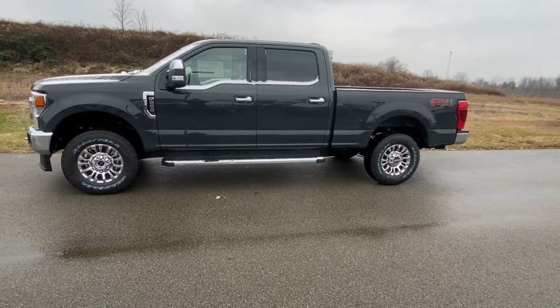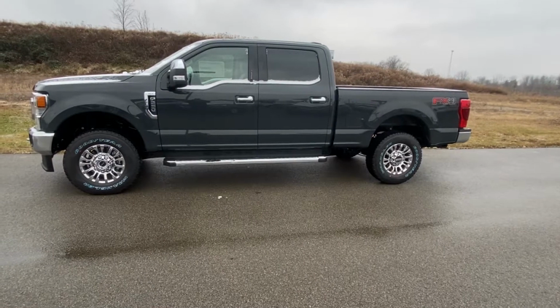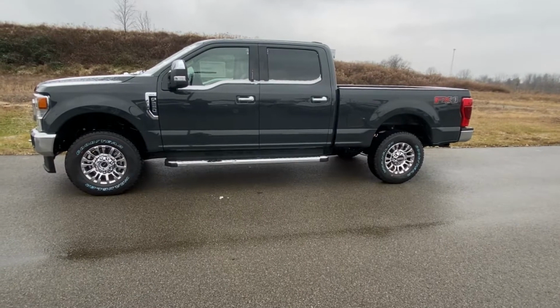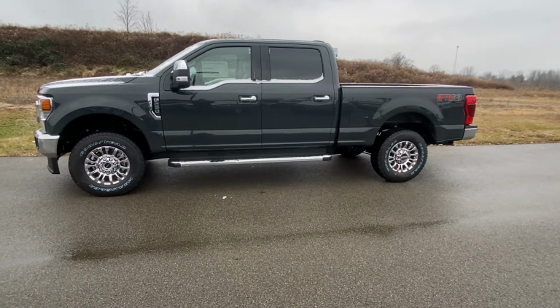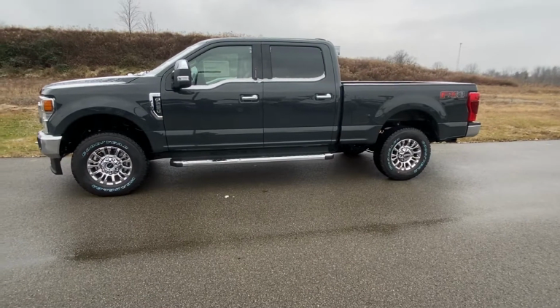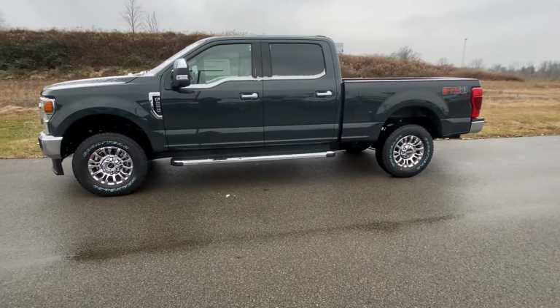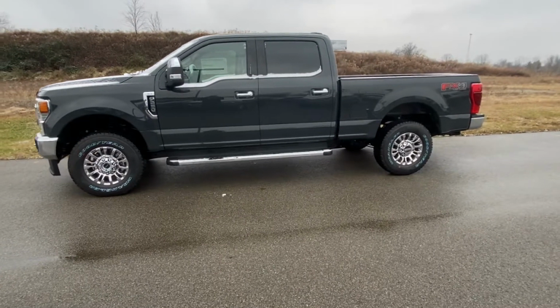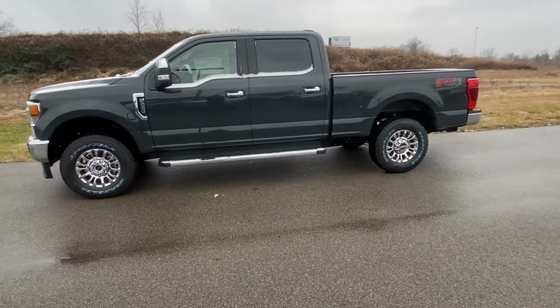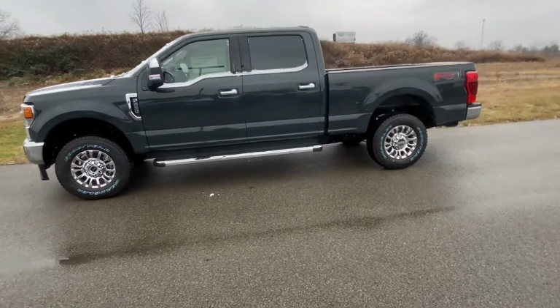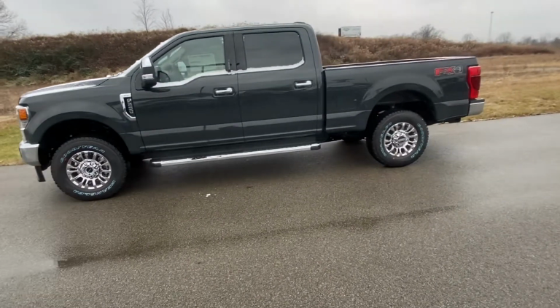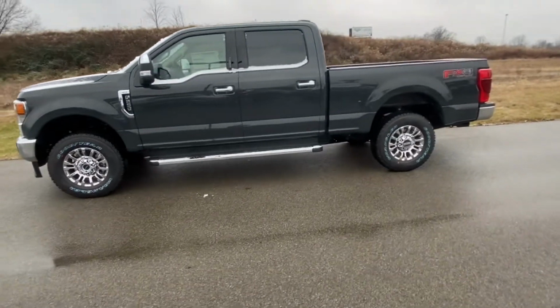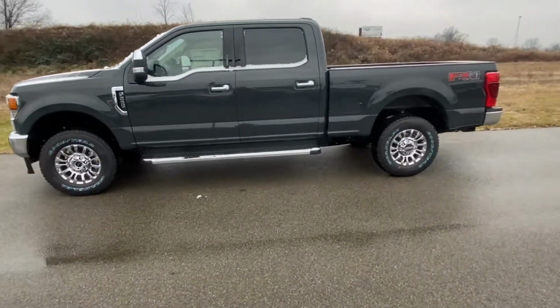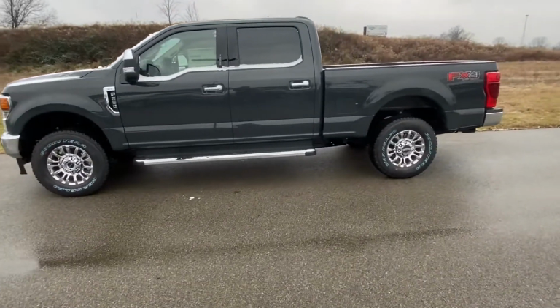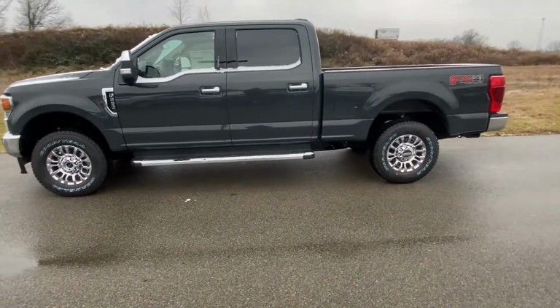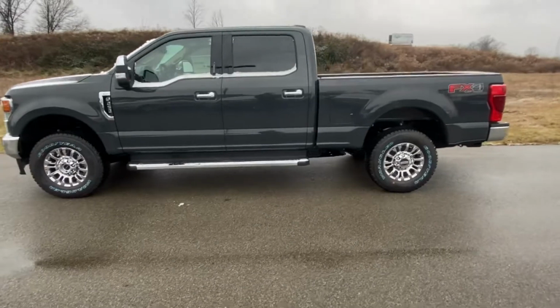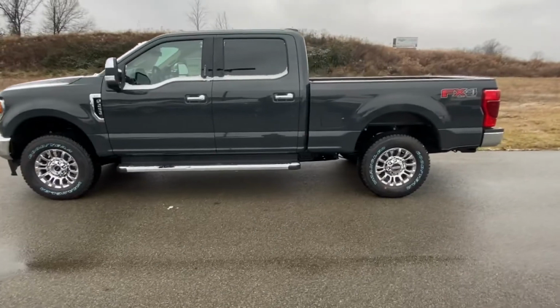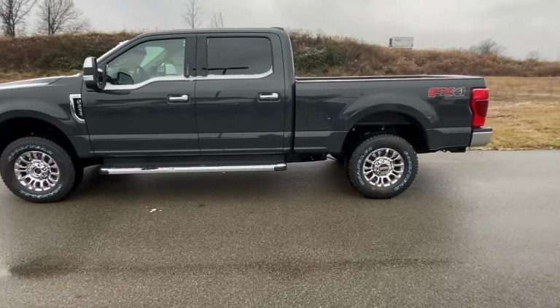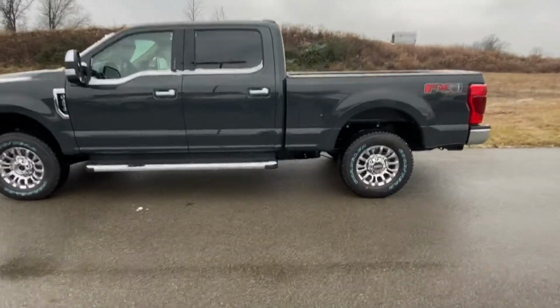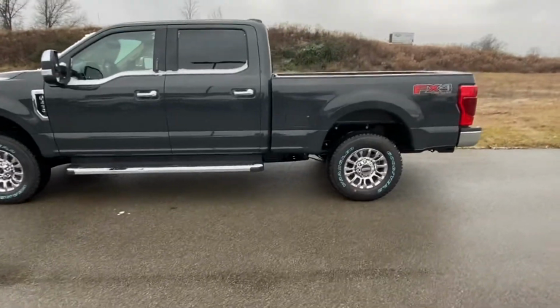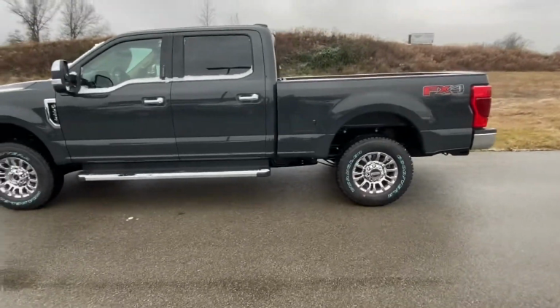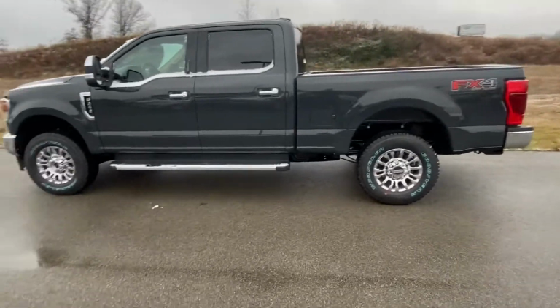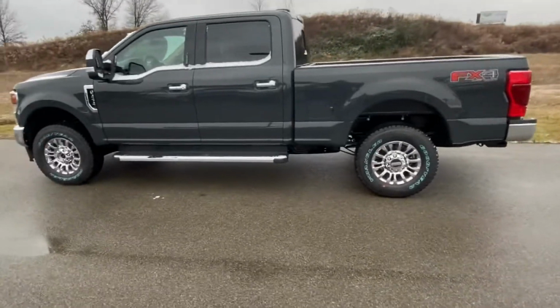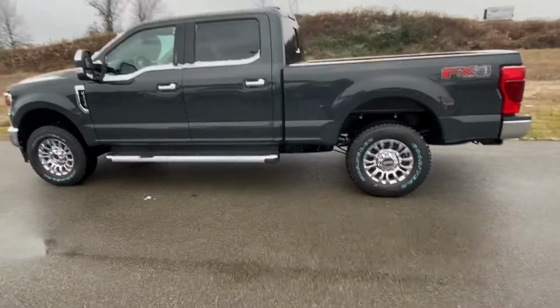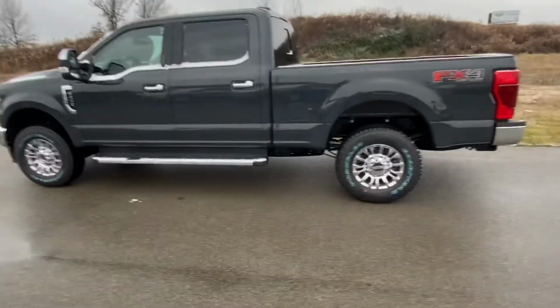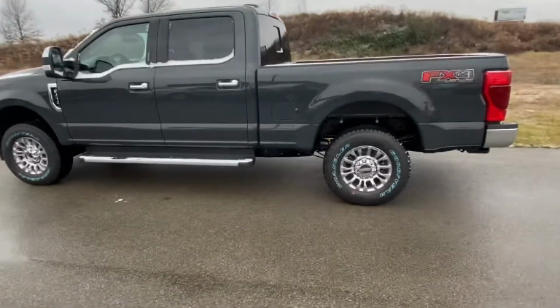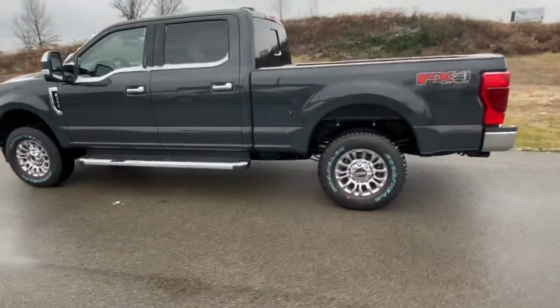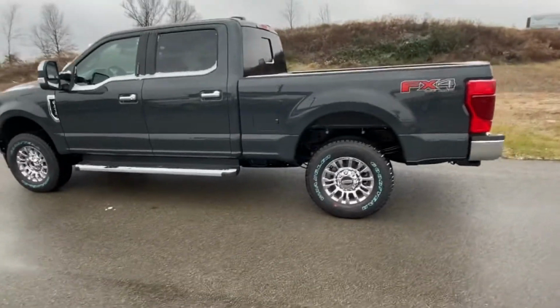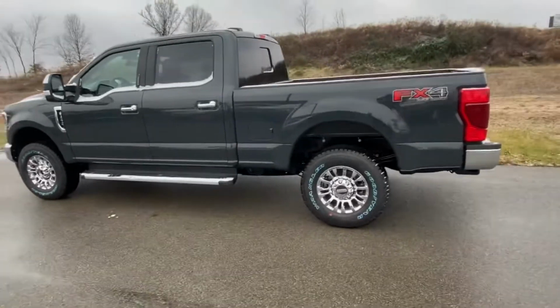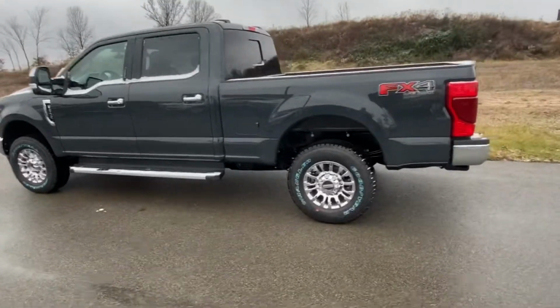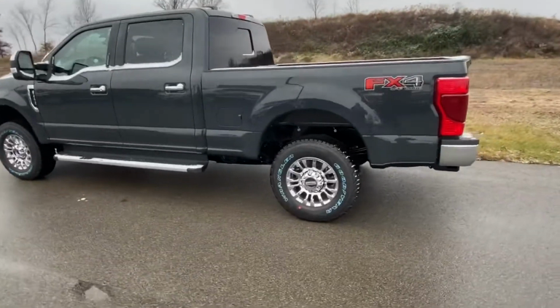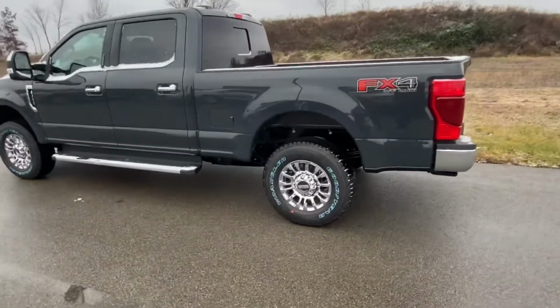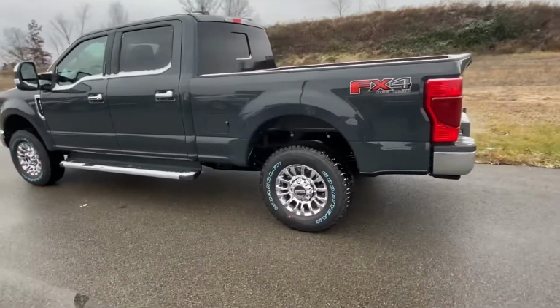Good morning, Eric. It is John York with Mount Orb Ford. Really excited for our appointment later — really looking forward to it. Just wanted to give you a little sneak peek at one of the trucks we're going to be looking at.